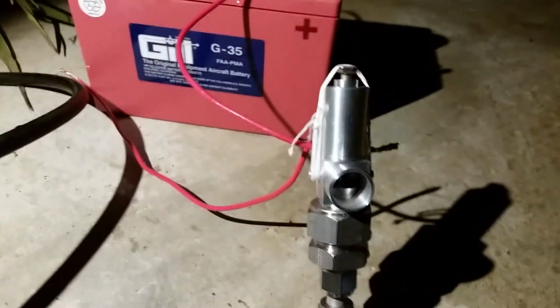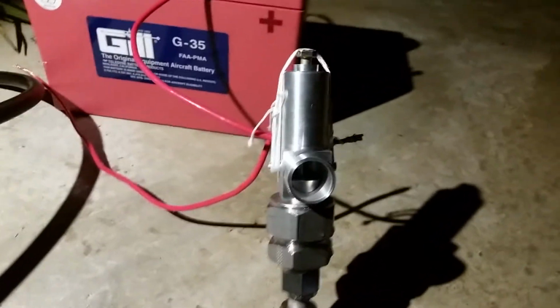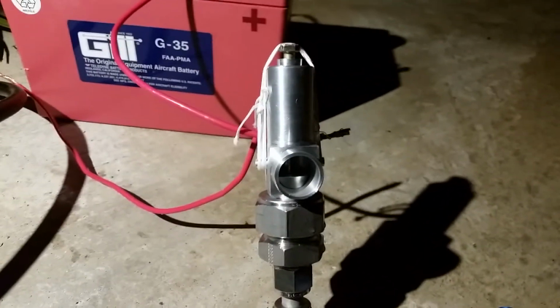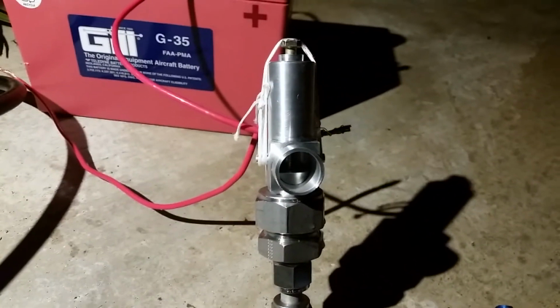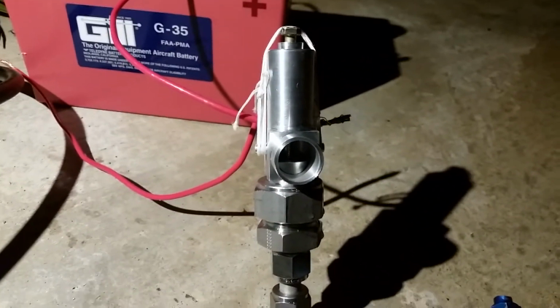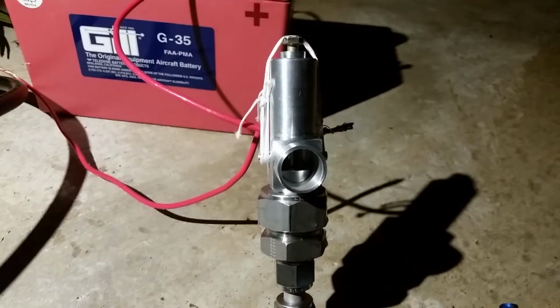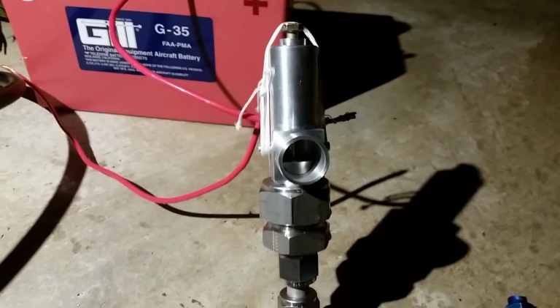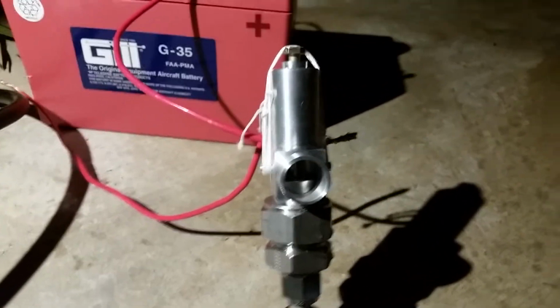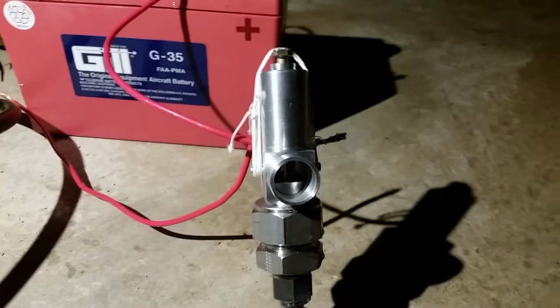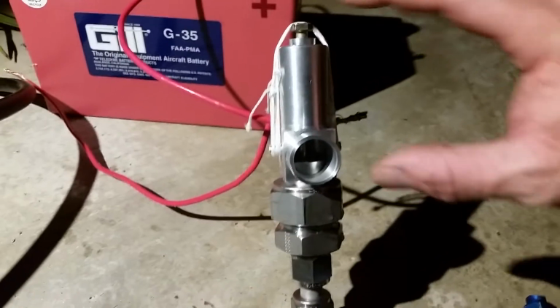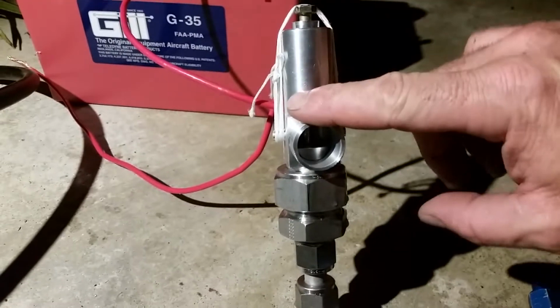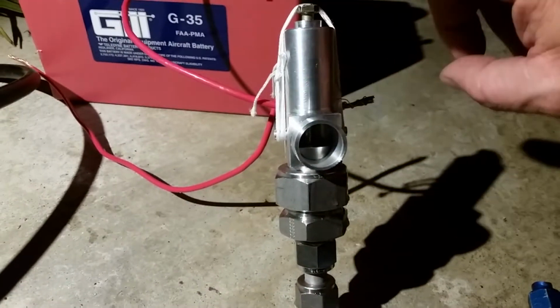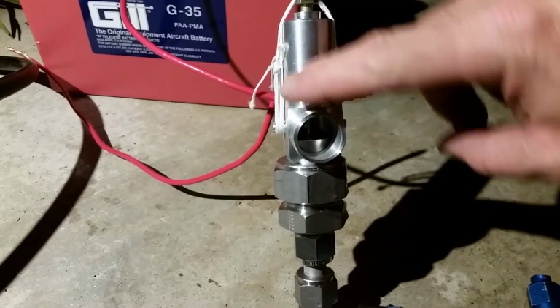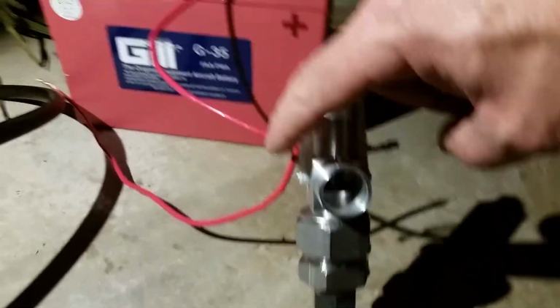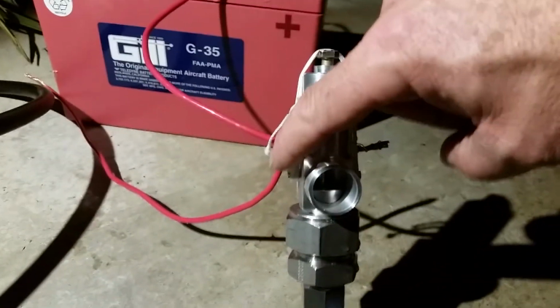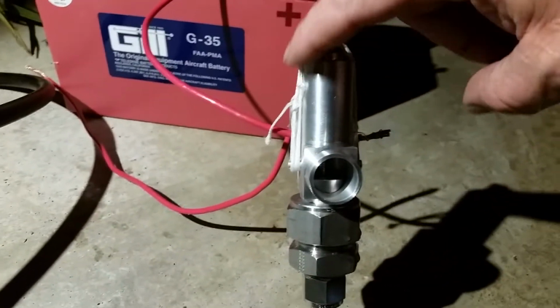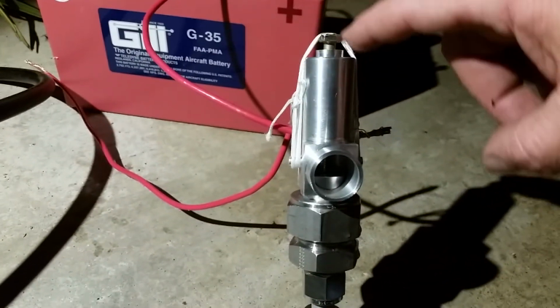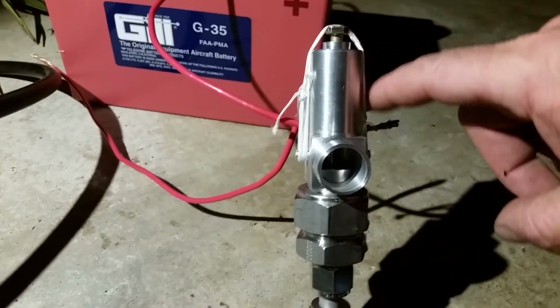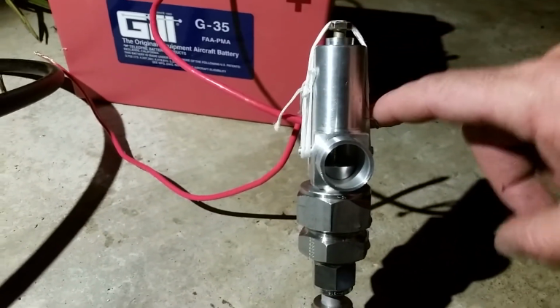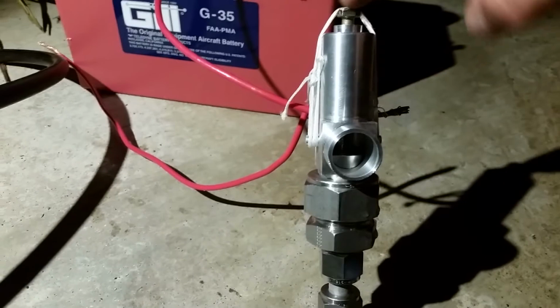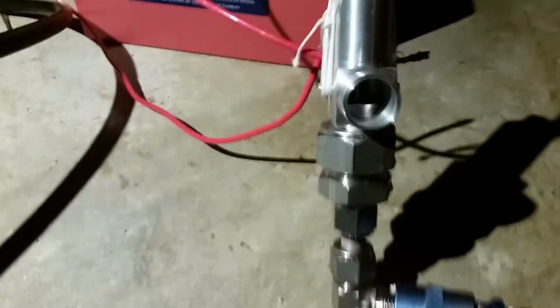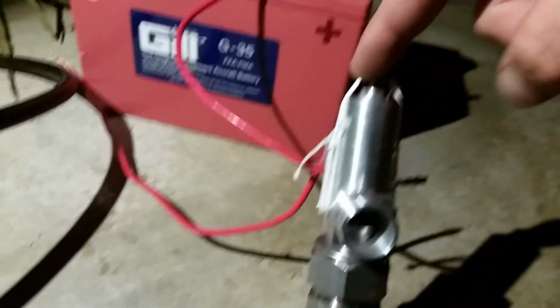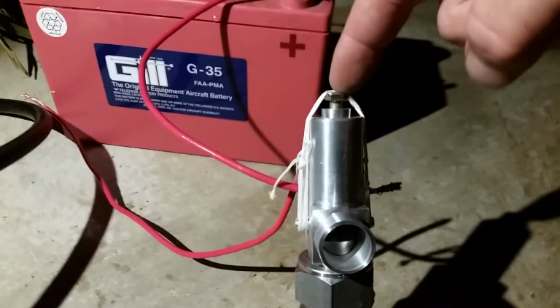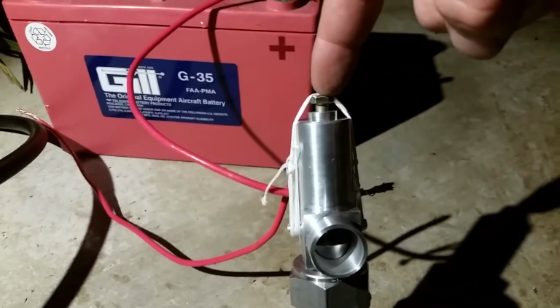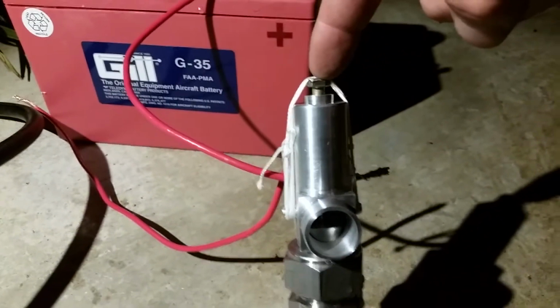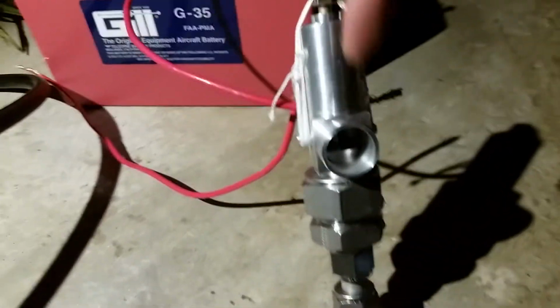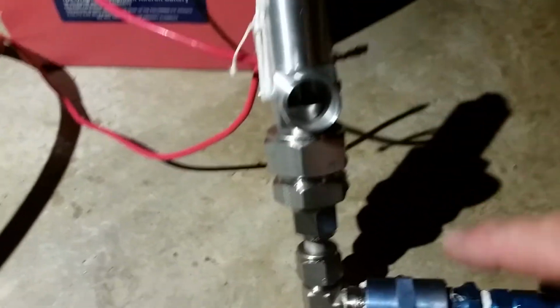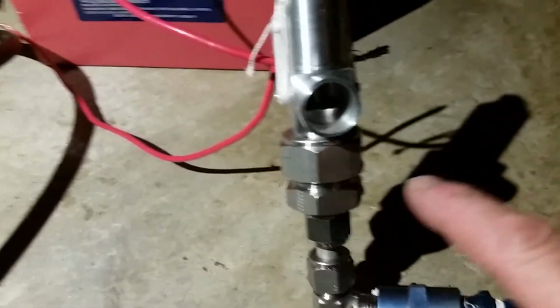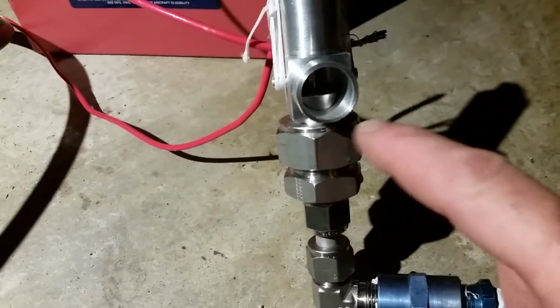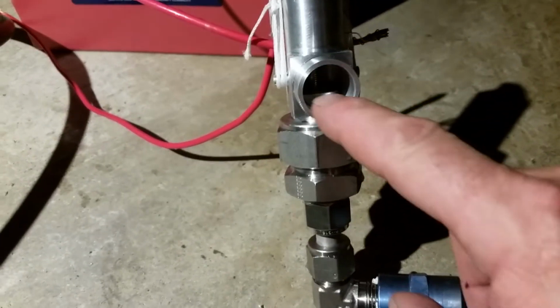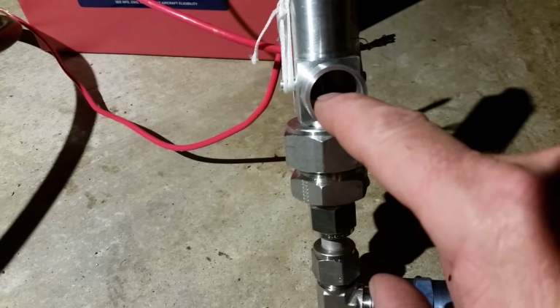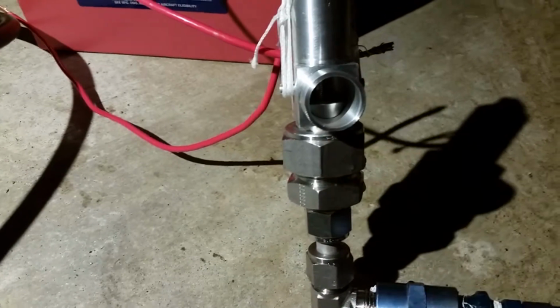This is the valve I drew on my blog. You can see it's got the long body and the spectra loop that runs over the top with a pin up here, holding it down, holds the plug in place.